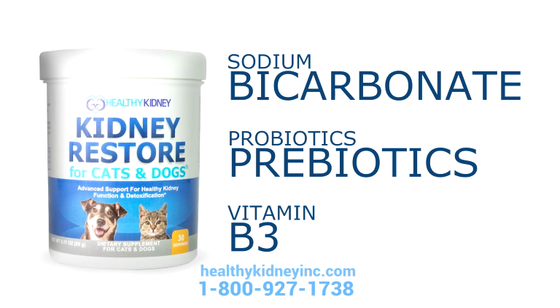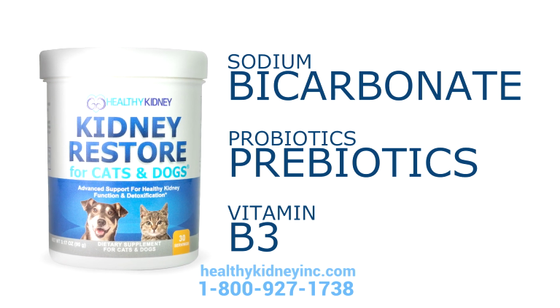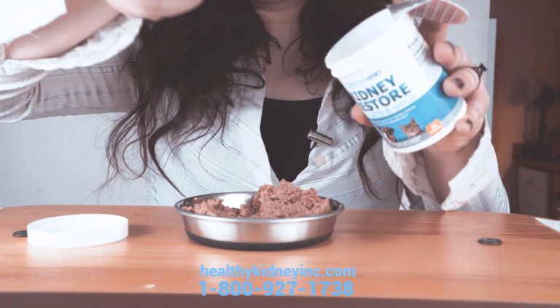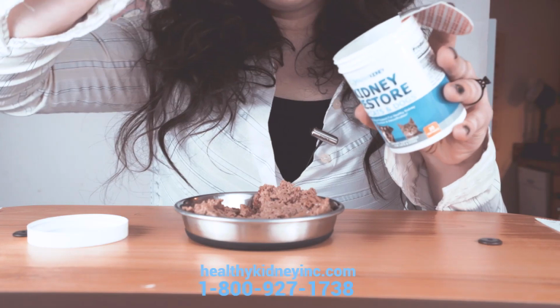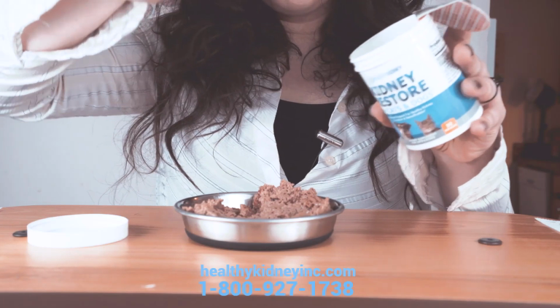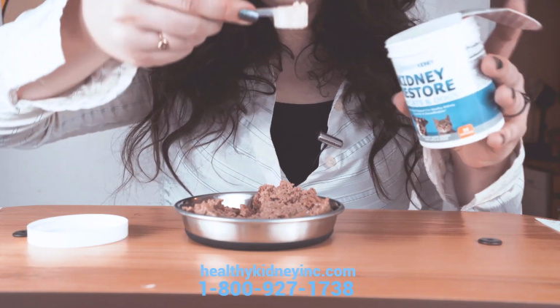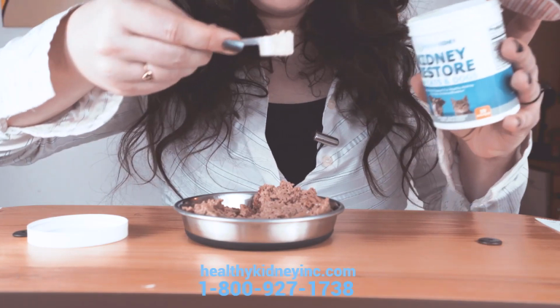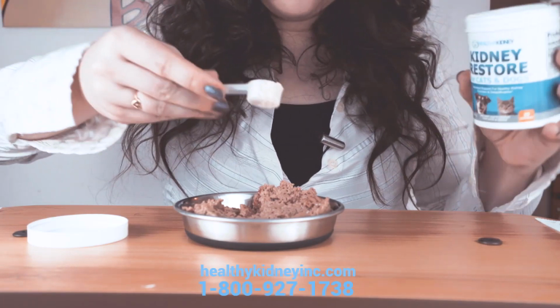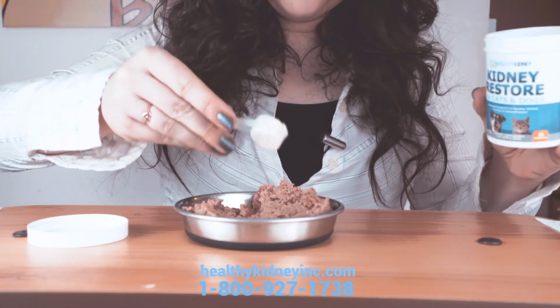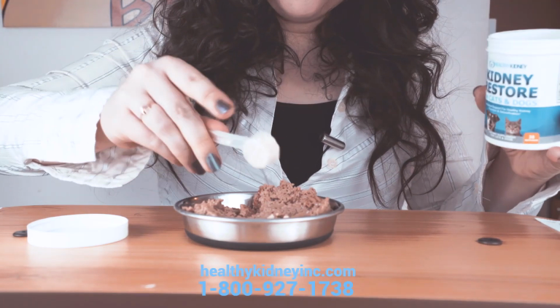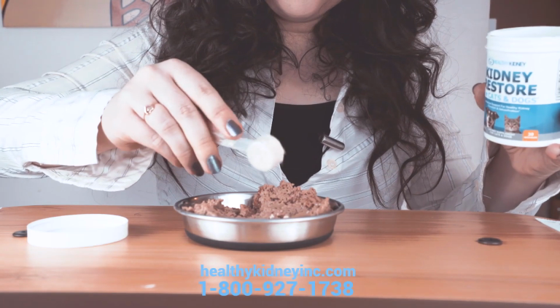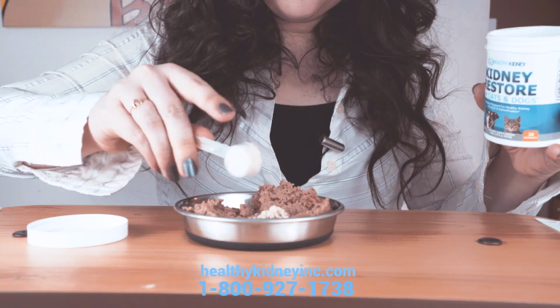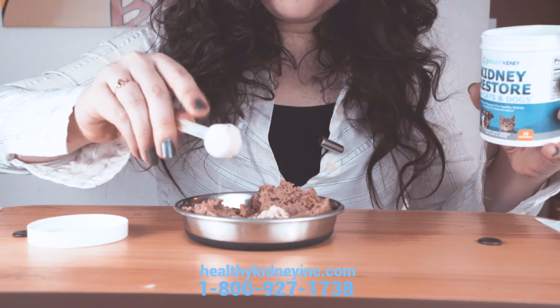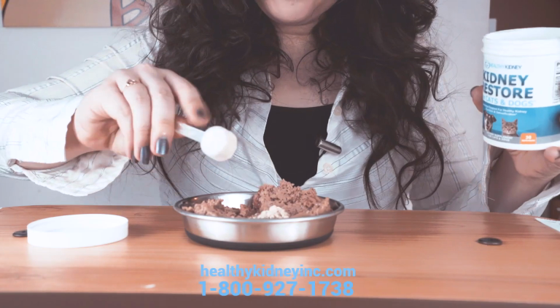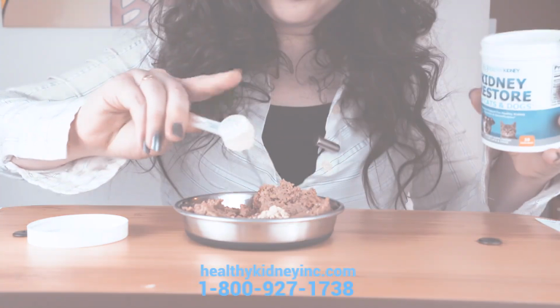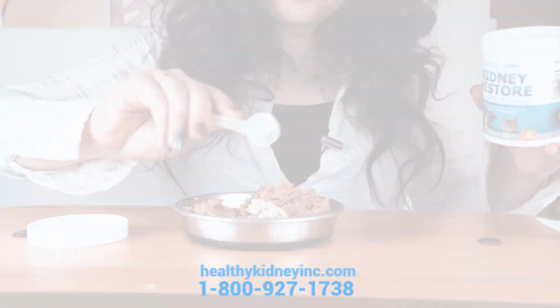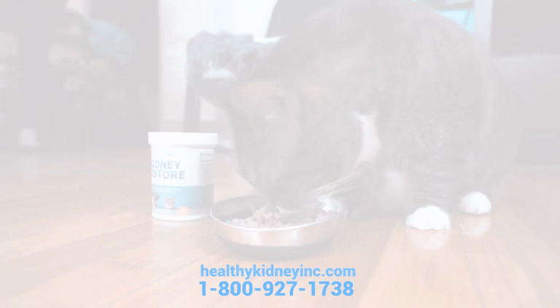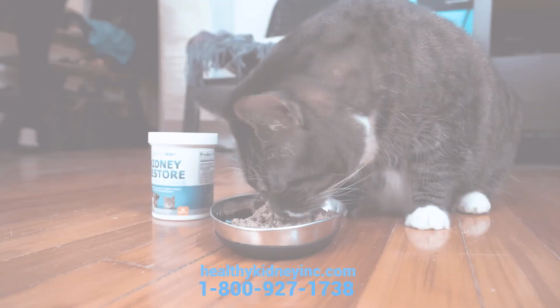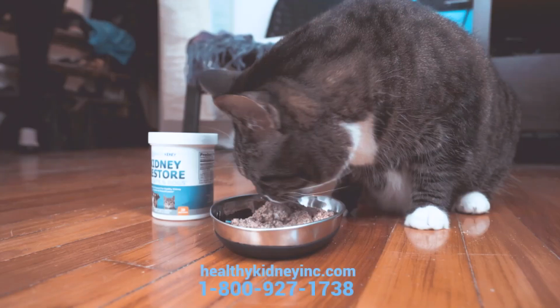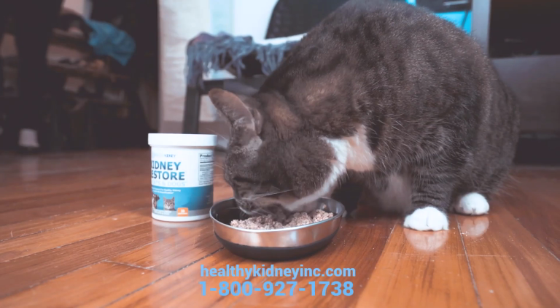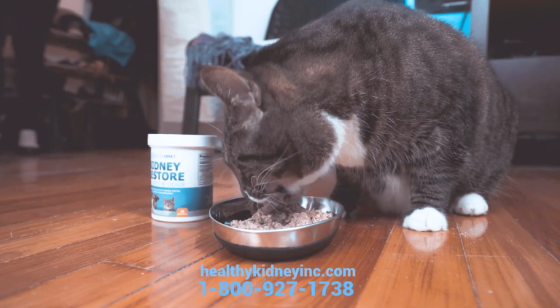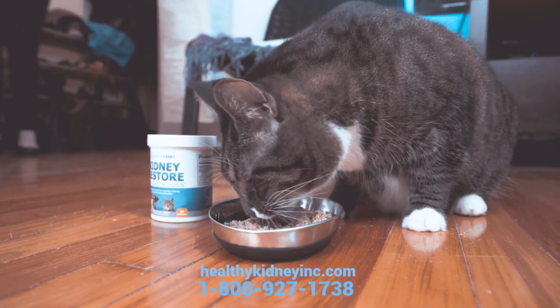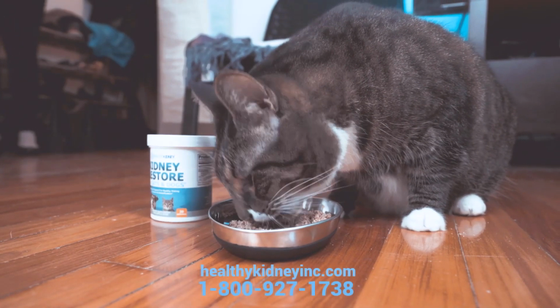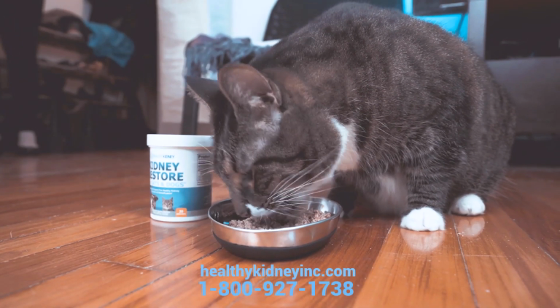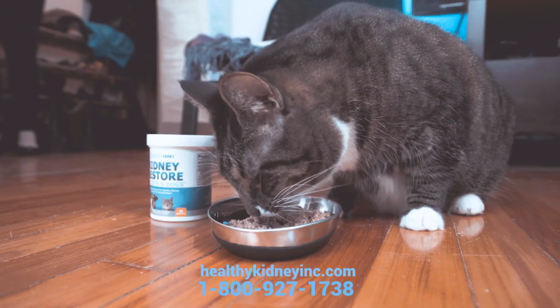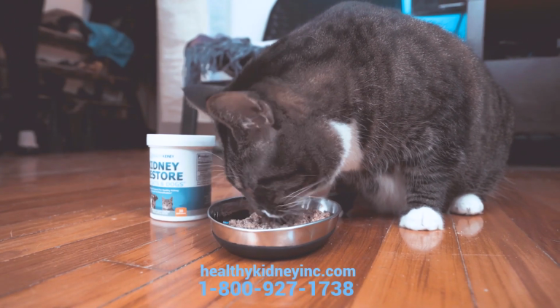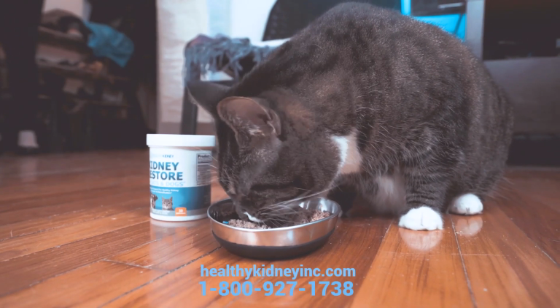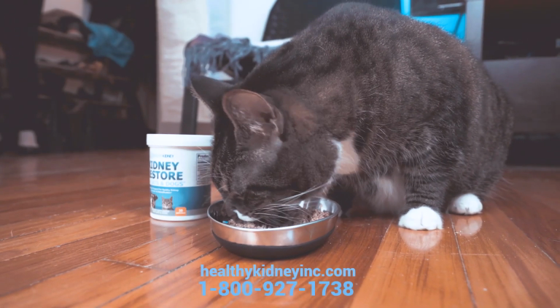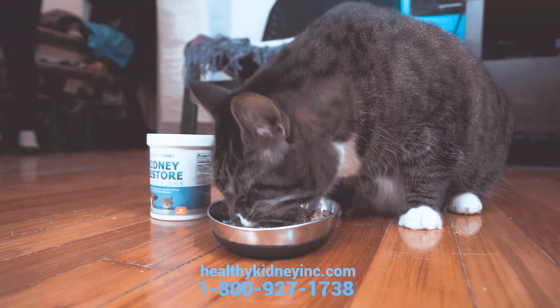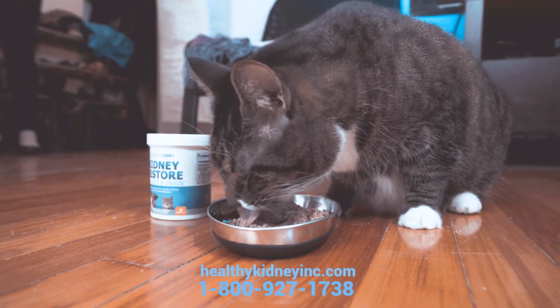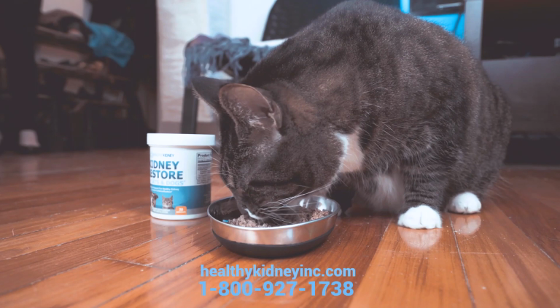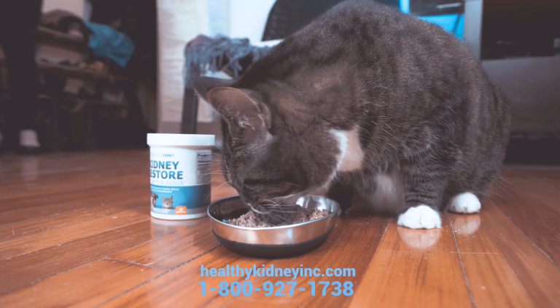We recommend one scoop in moist food. My Otis absolutely loves the bacon flavor — just see how fast he gobbles it up.